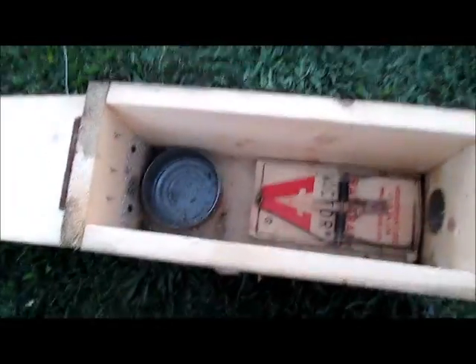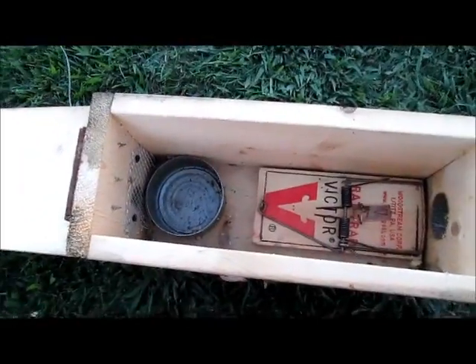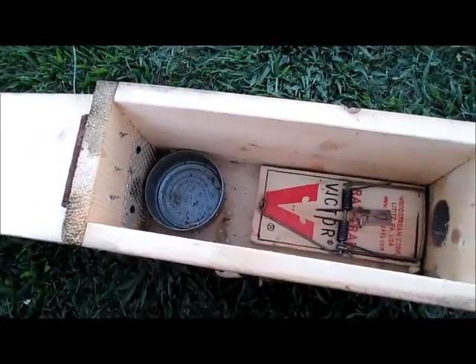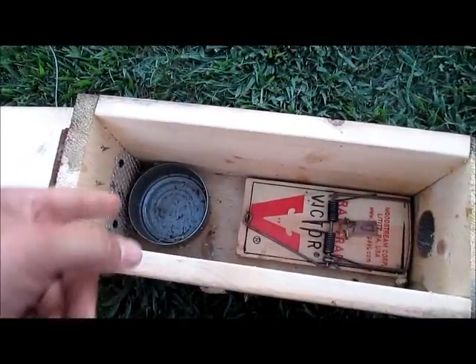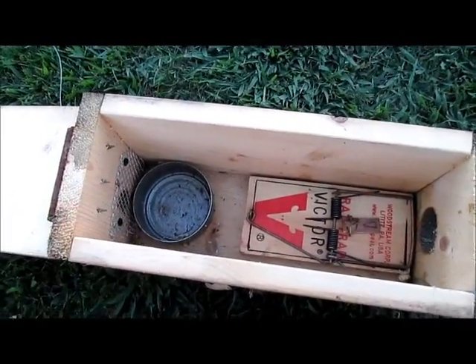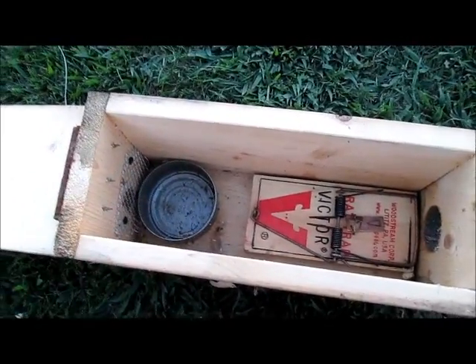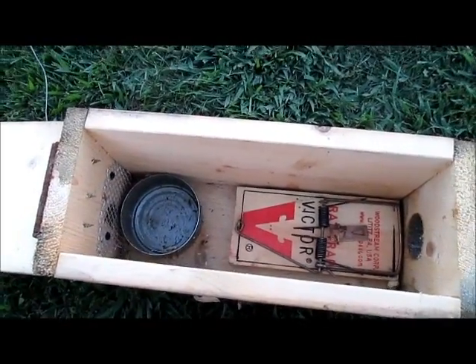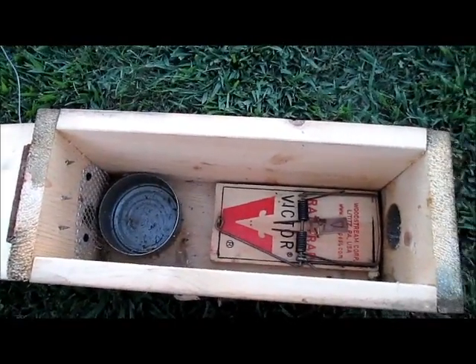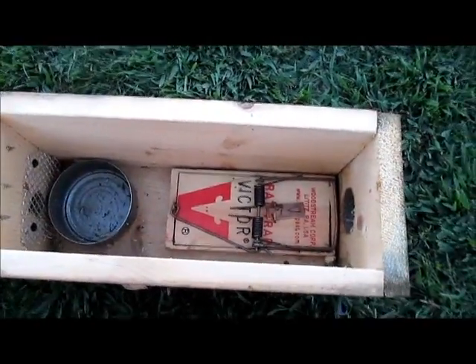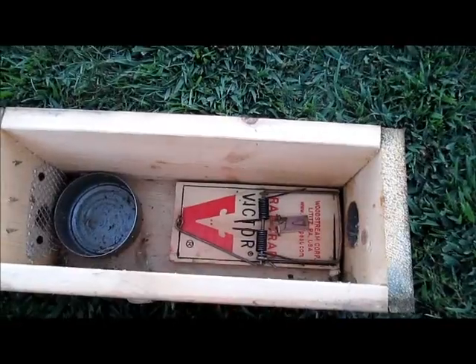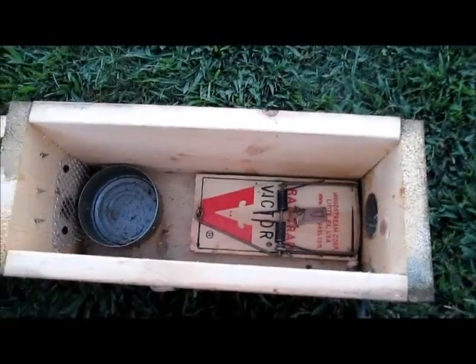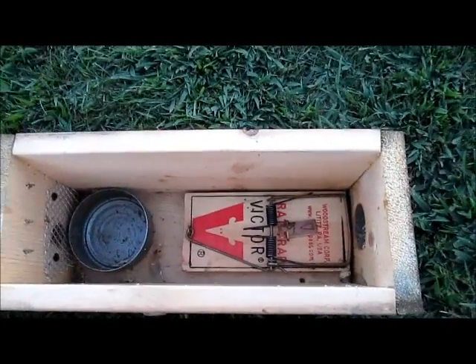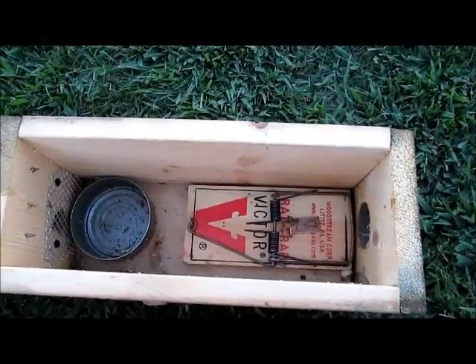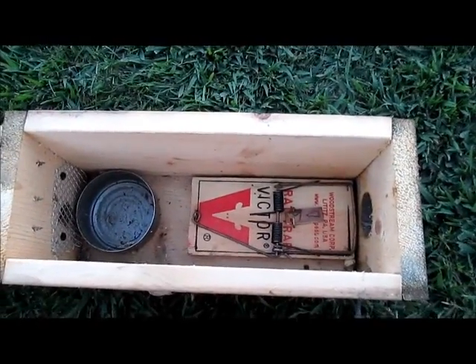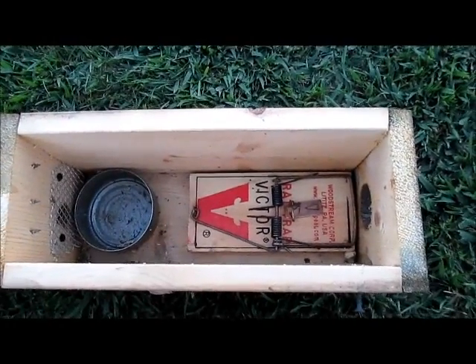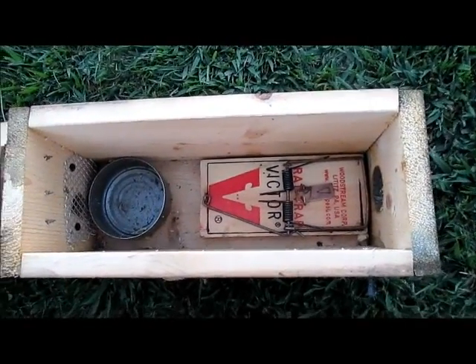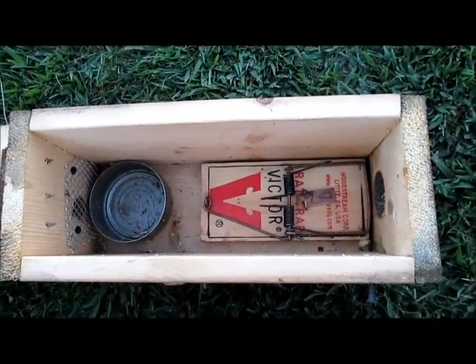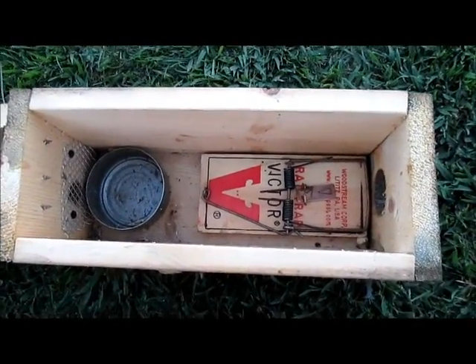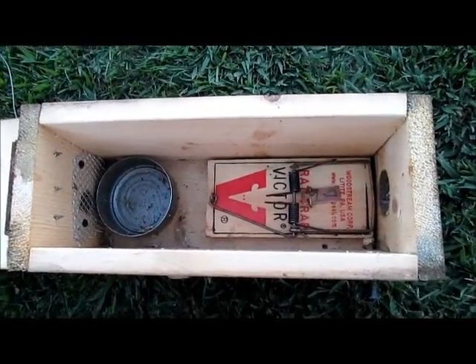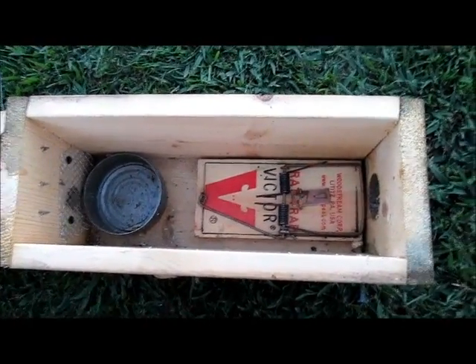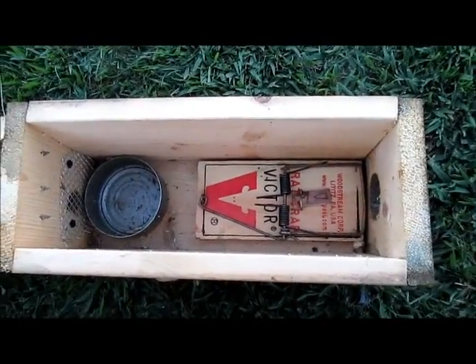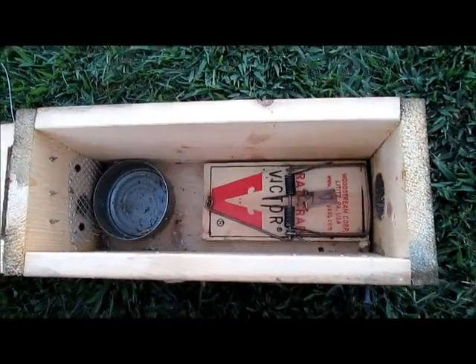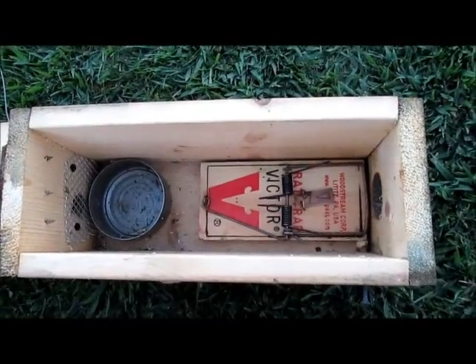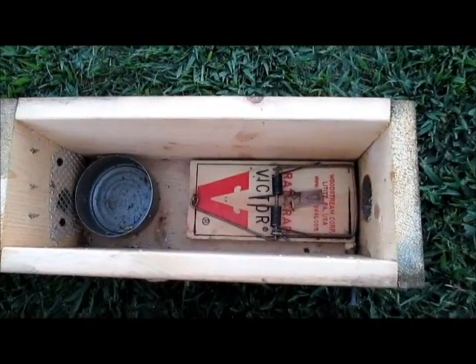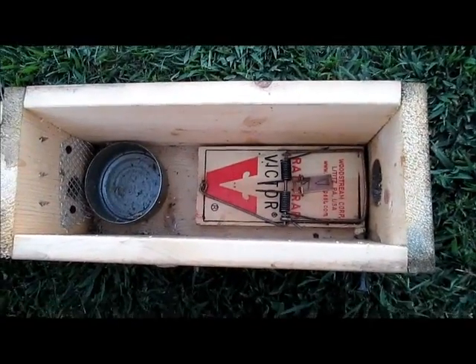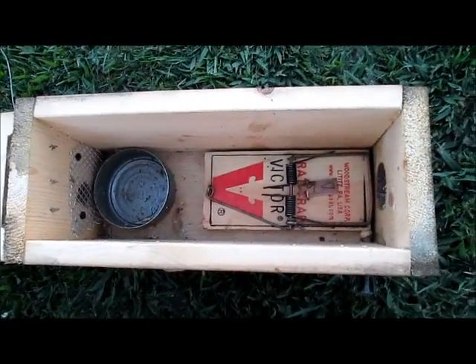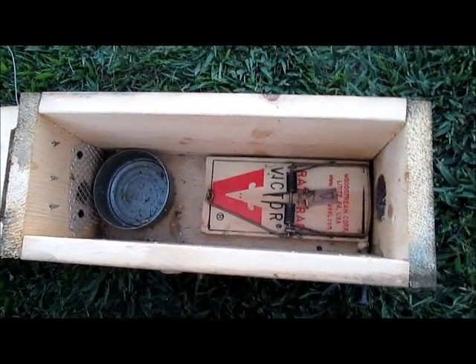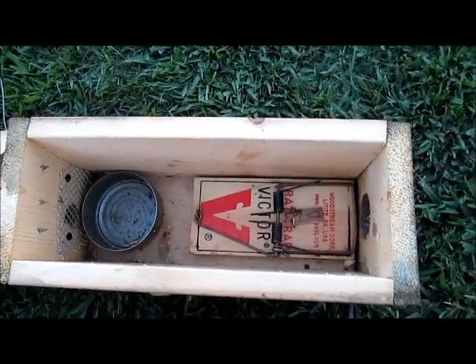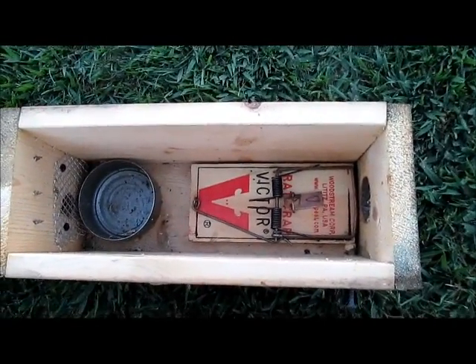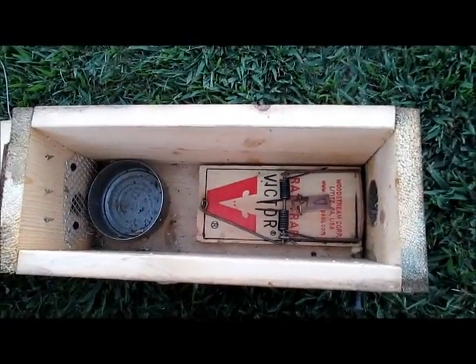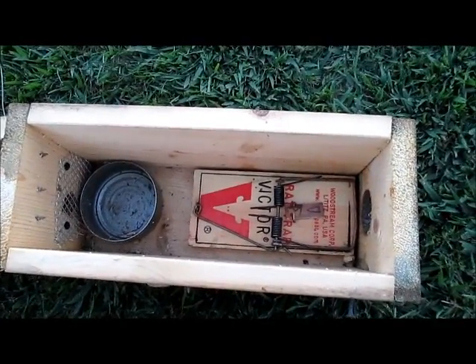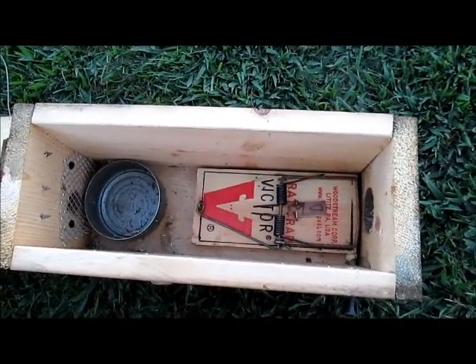Inside, I got my tuna can — that's where your bait goes. Some people can use 110s, number ones, long spring or coil spring. I use a rat trap; they're cheap and they do the job, they kill them.